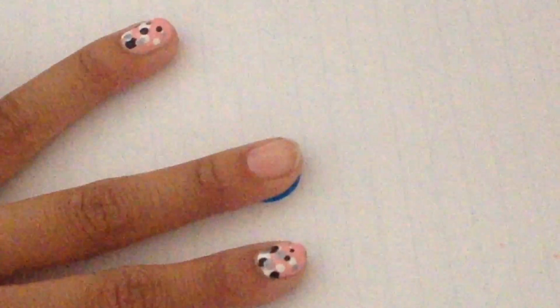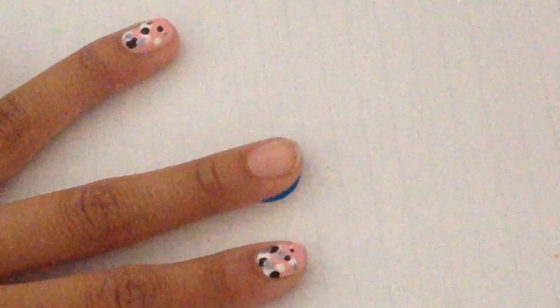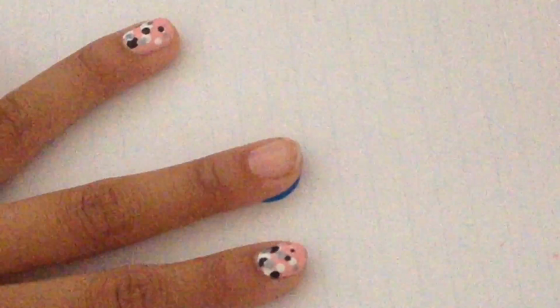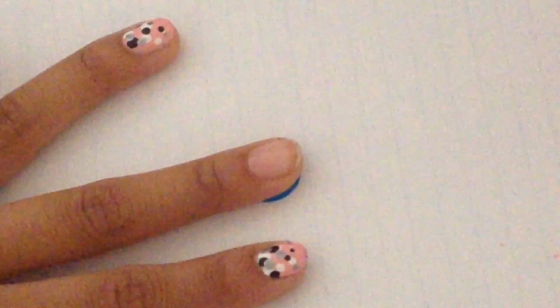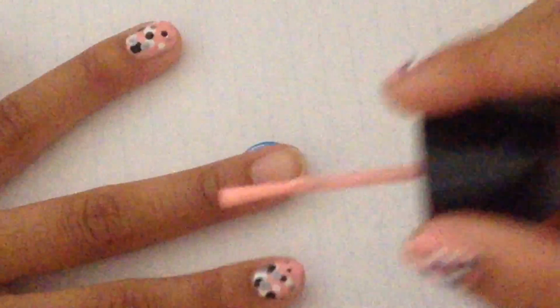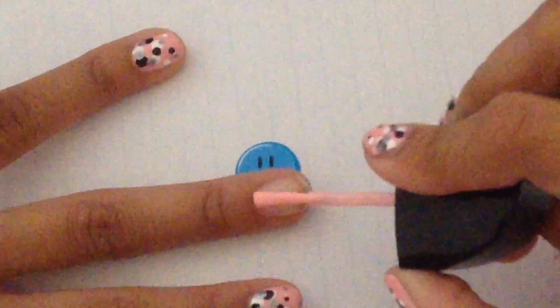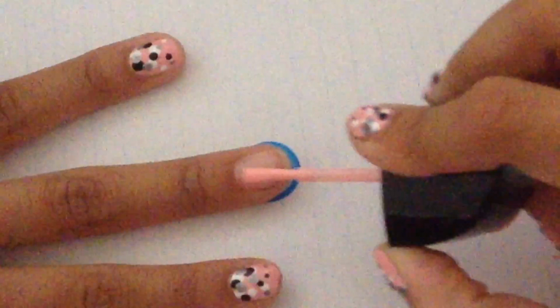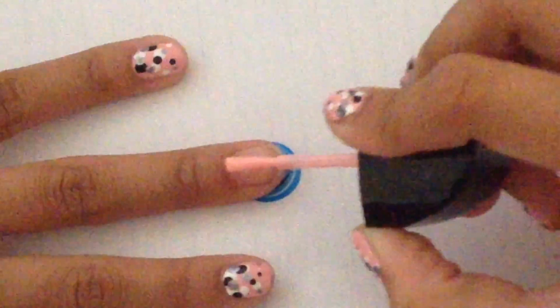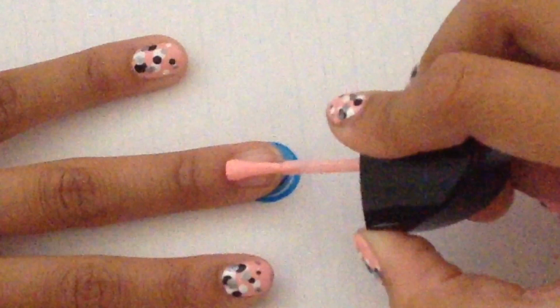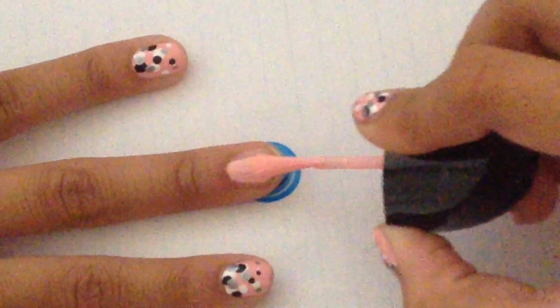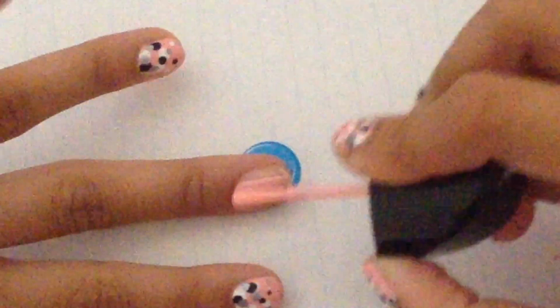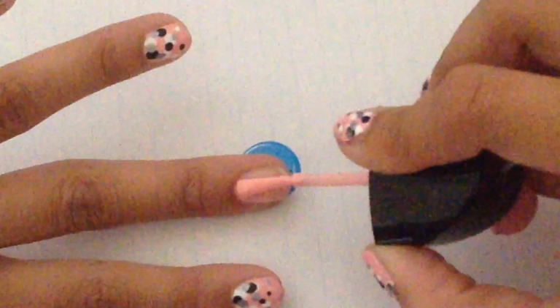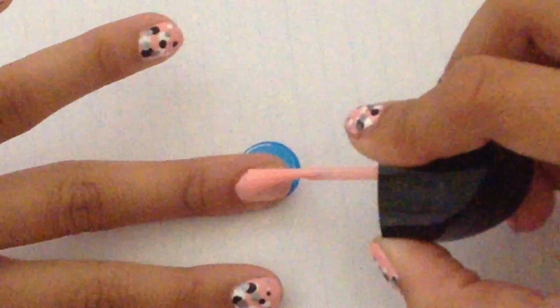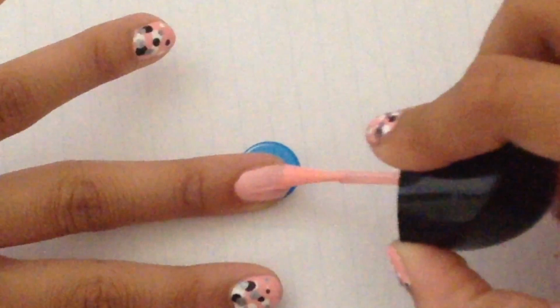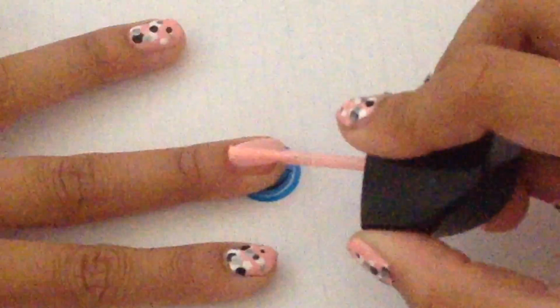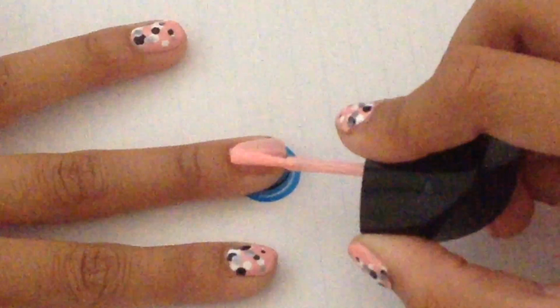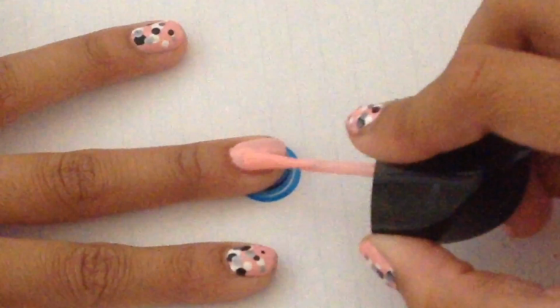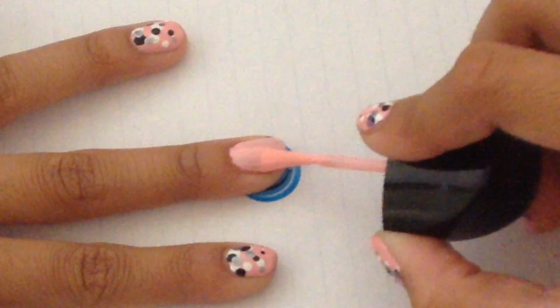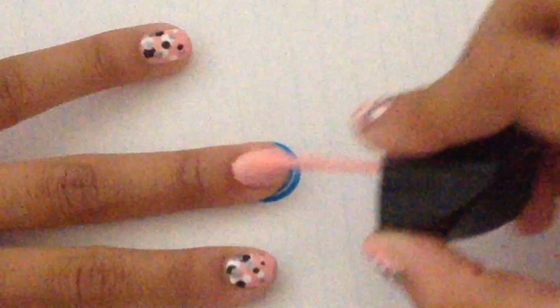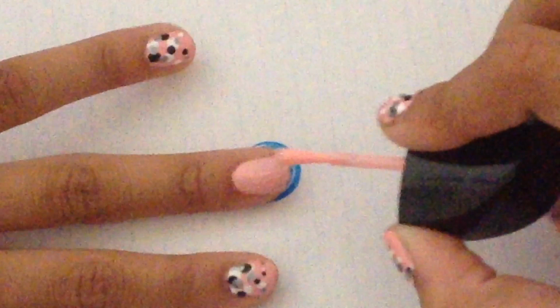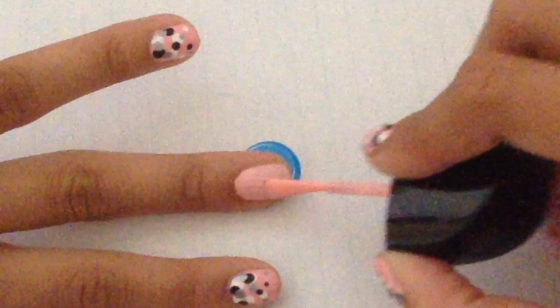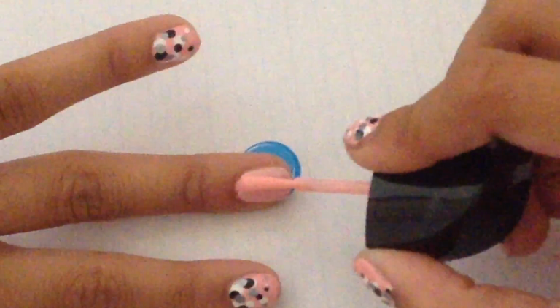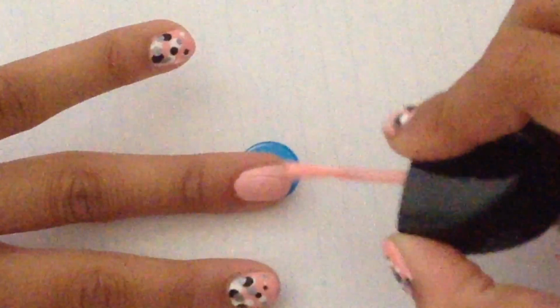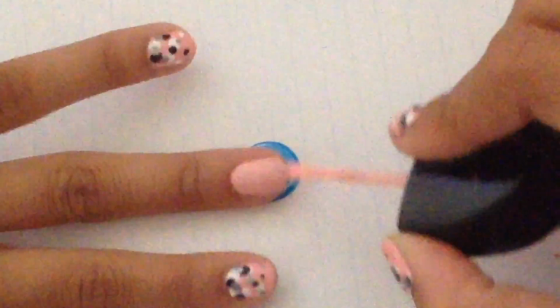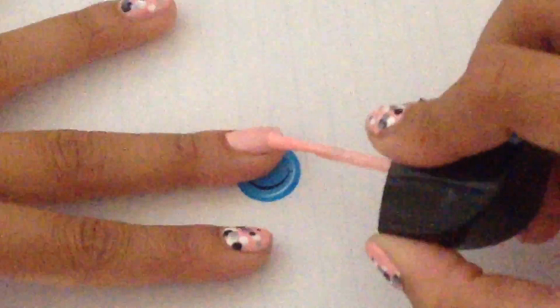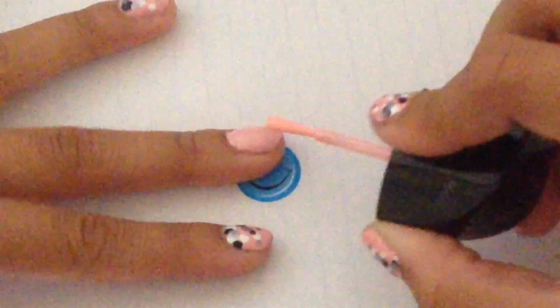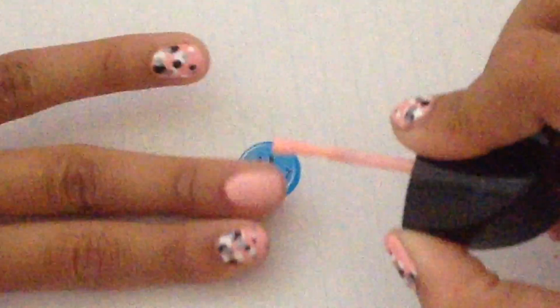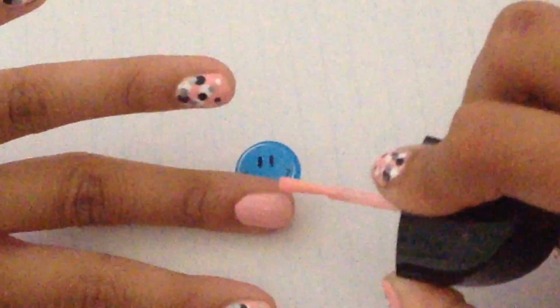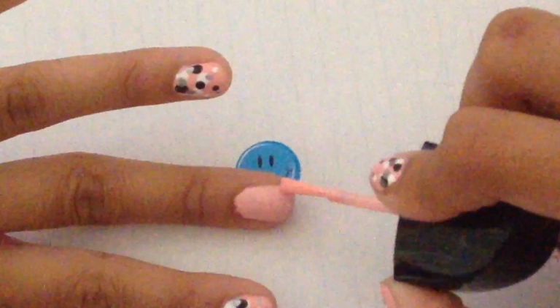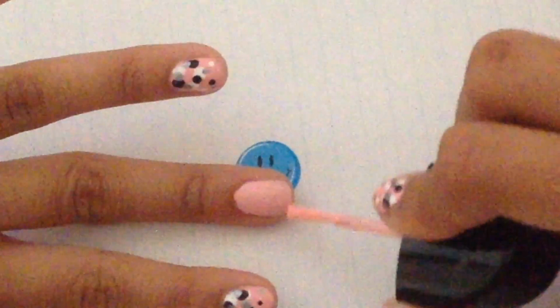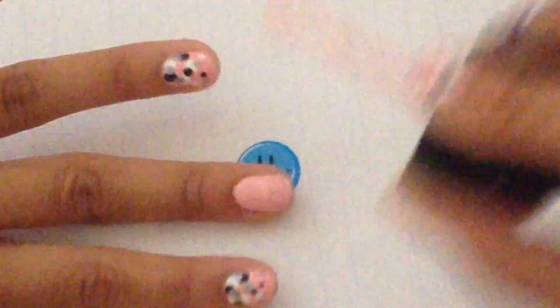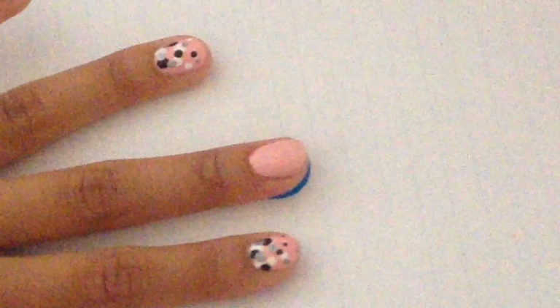Next, what we're going to do is take a pink polish or any color that you like. I'm just using this light pastel pink and painting my whole nail with it. Make sure to cap off your nail.